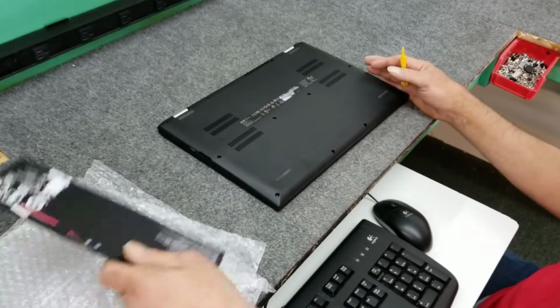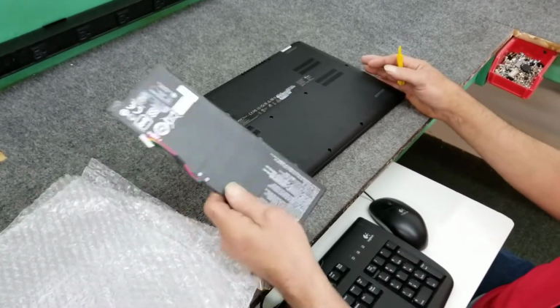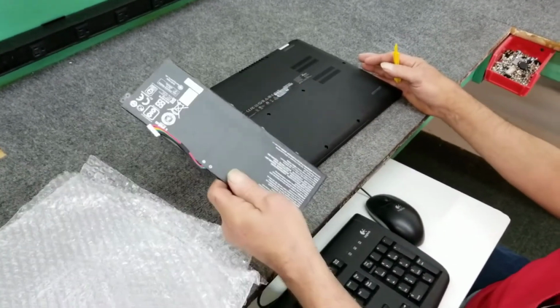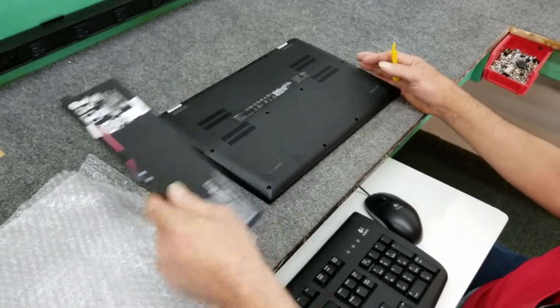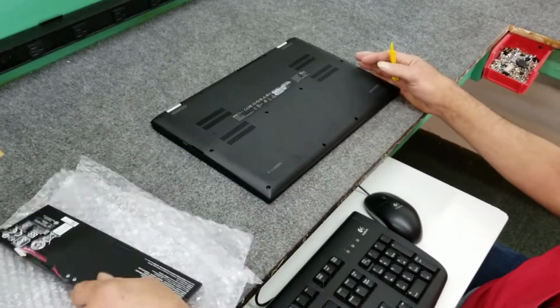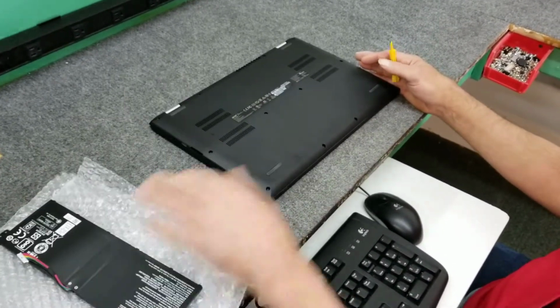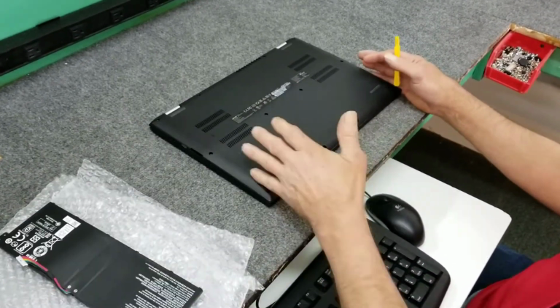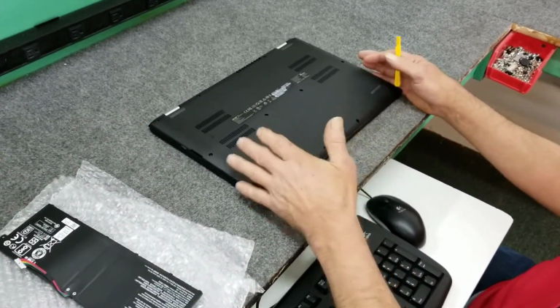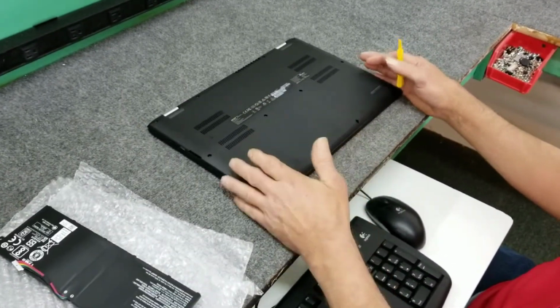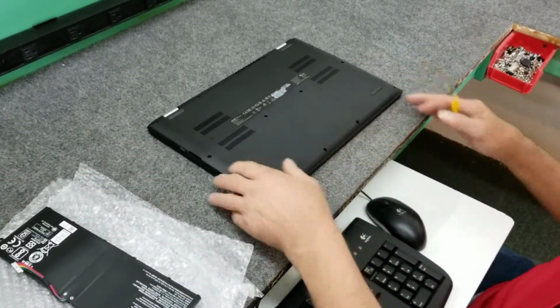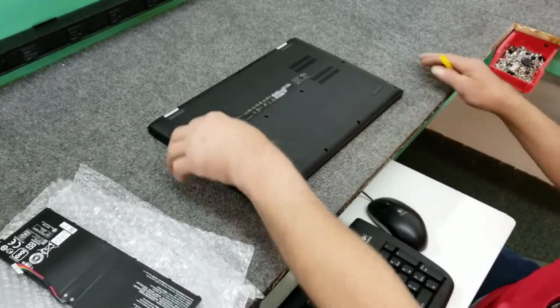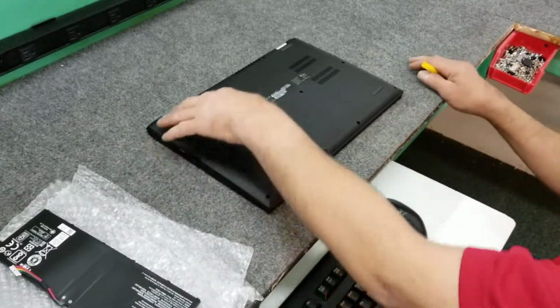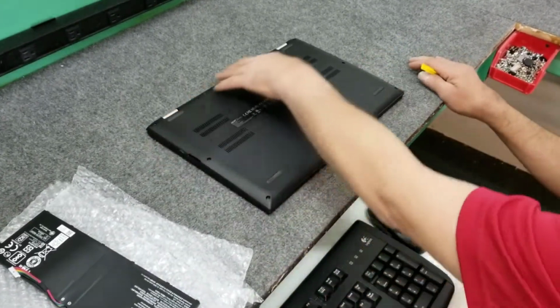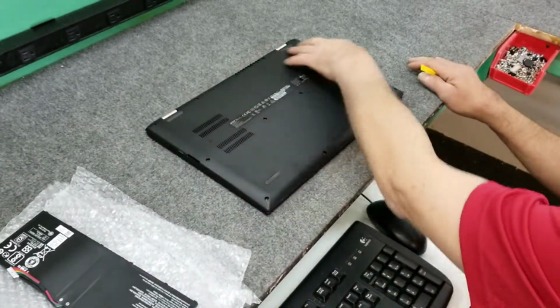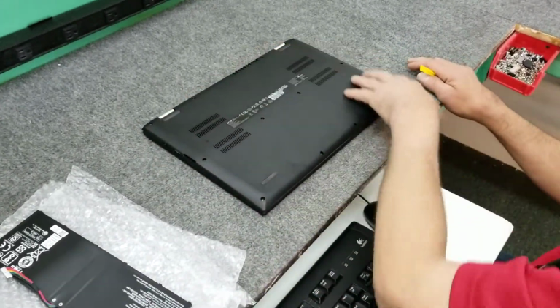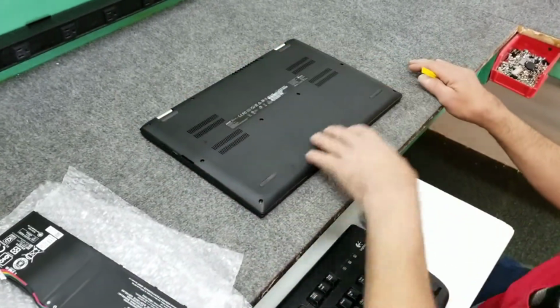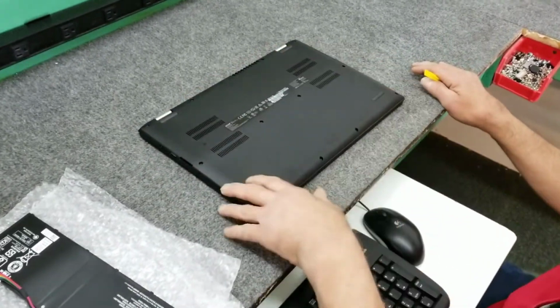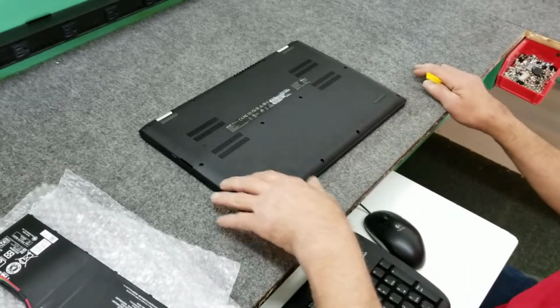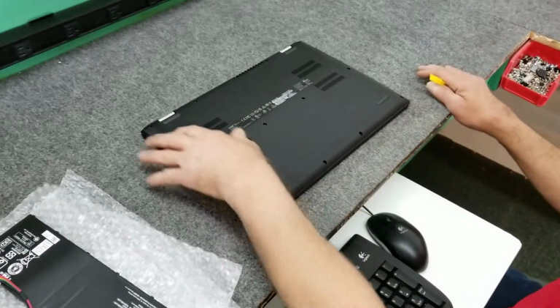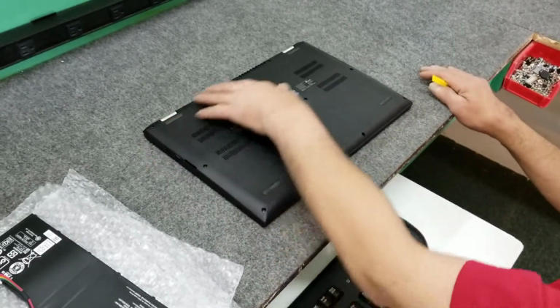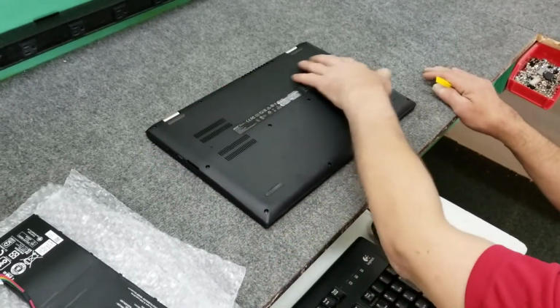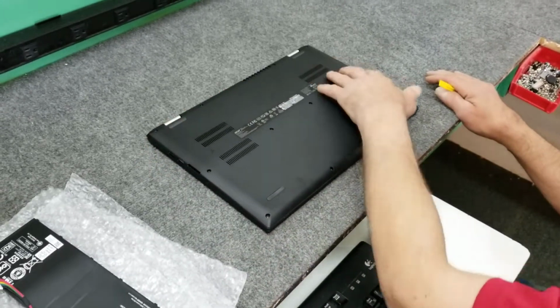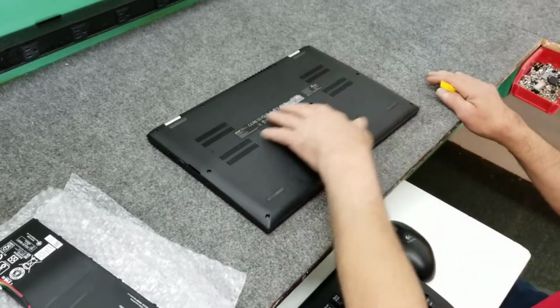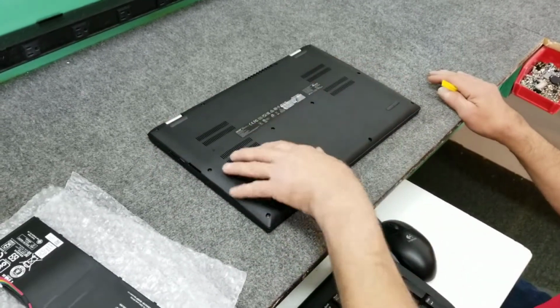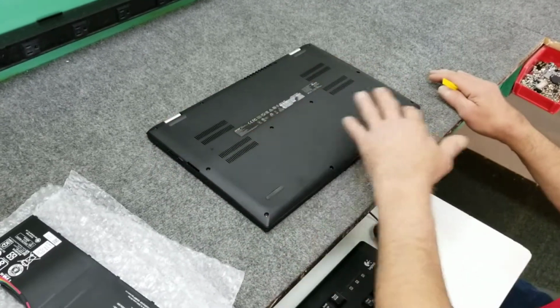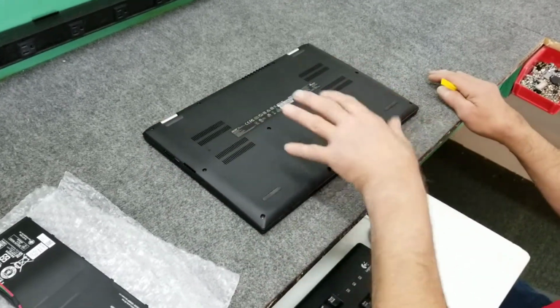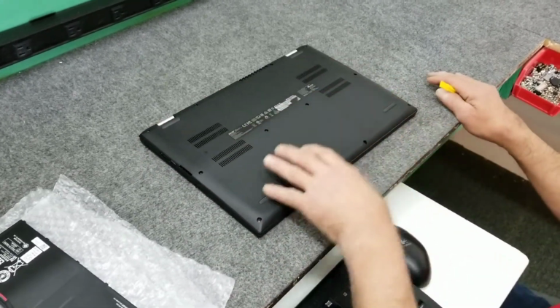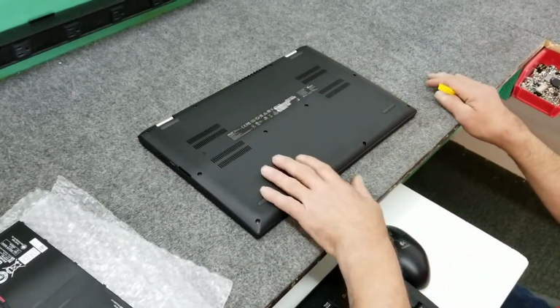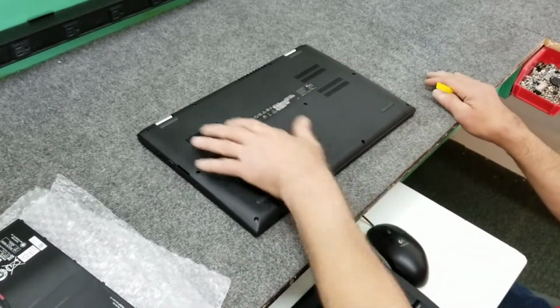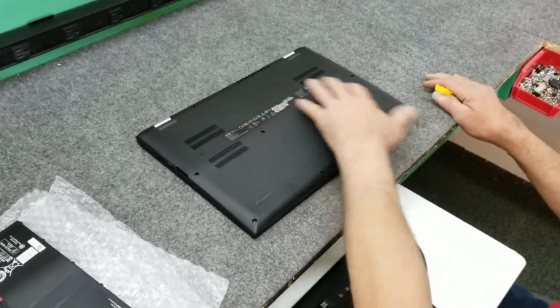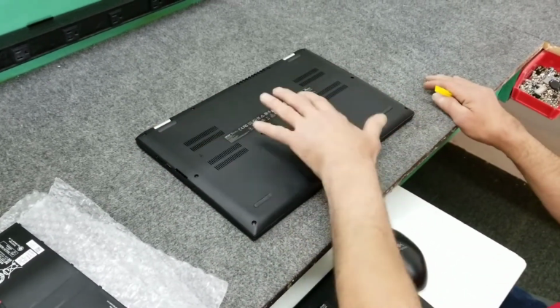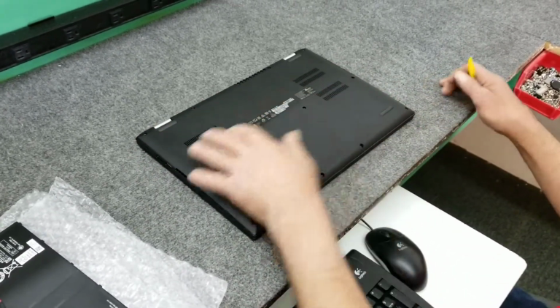Here's our new battery. We're going to open it up. I've already taken out all the screws — they're all the same length, so you don't have to worry about getting them mixed up.